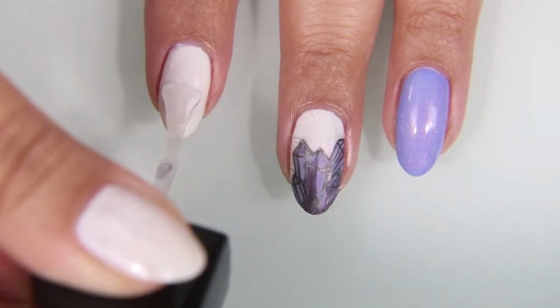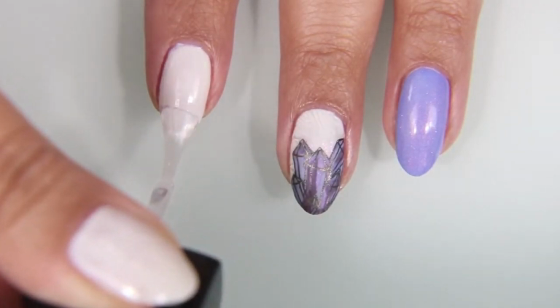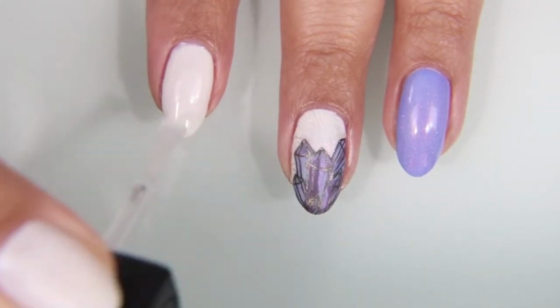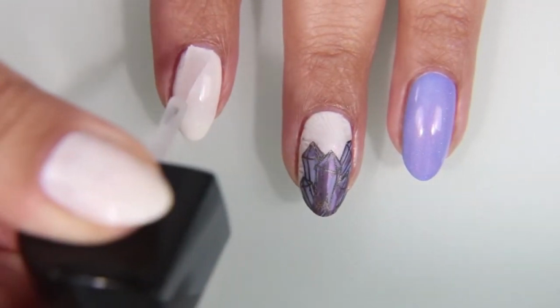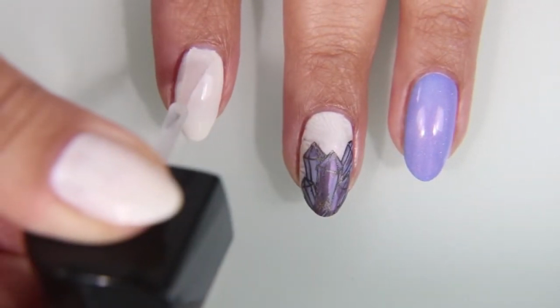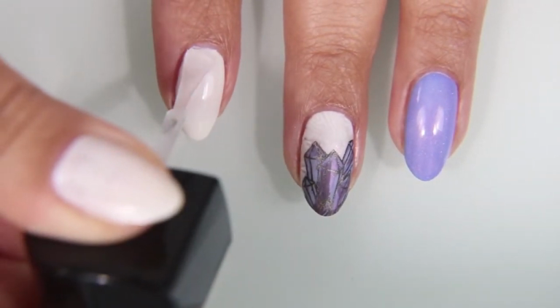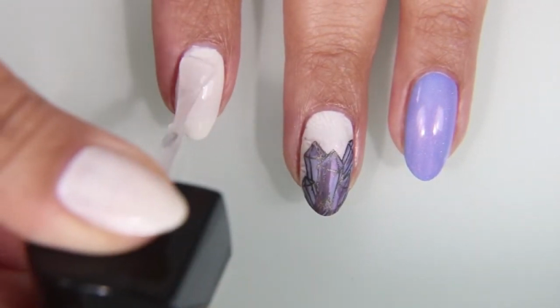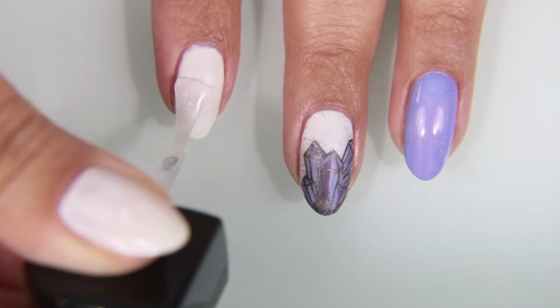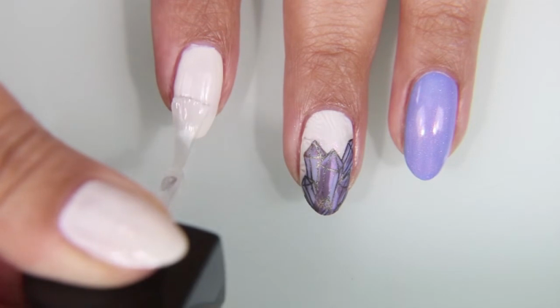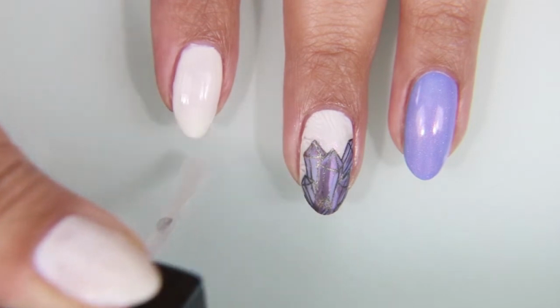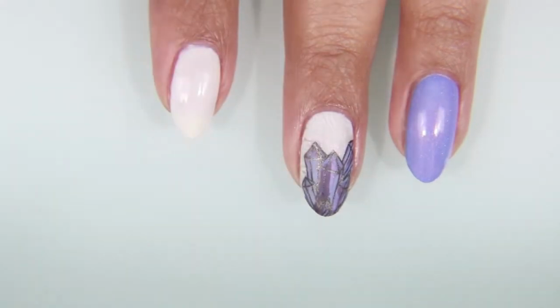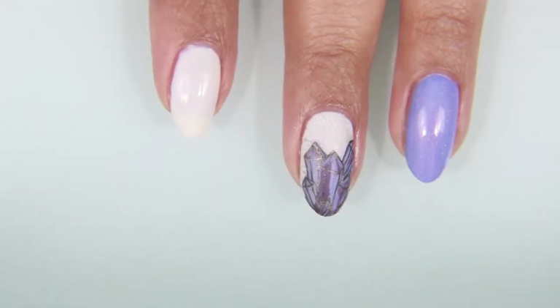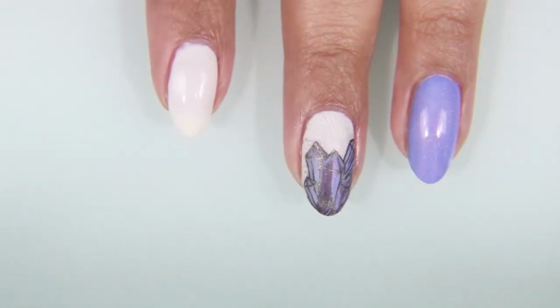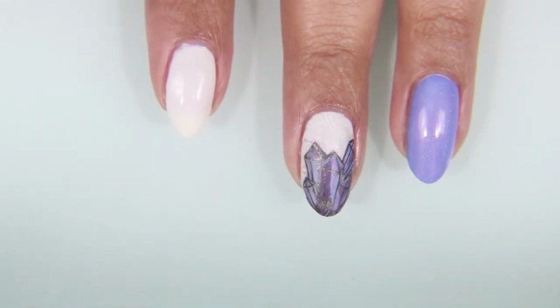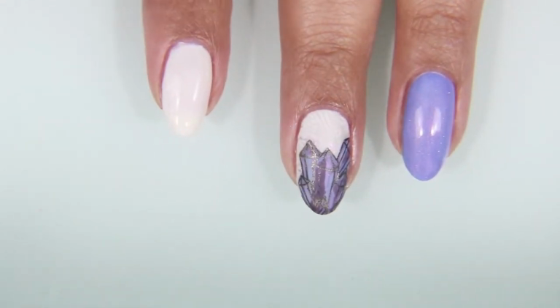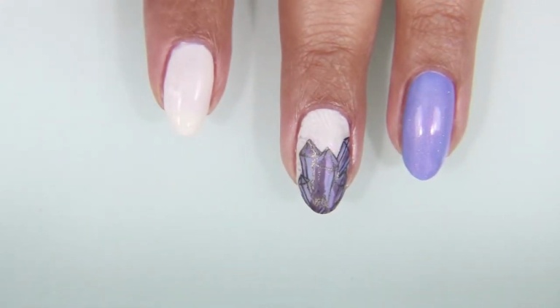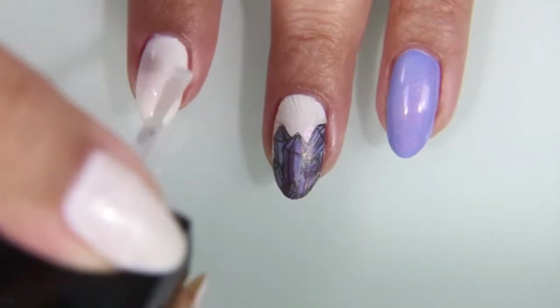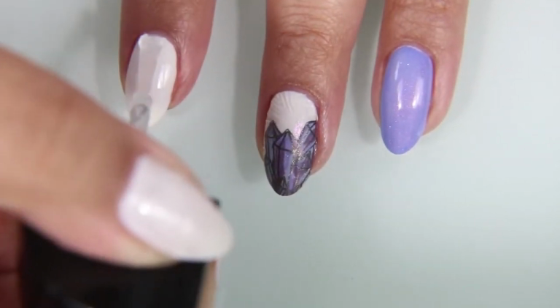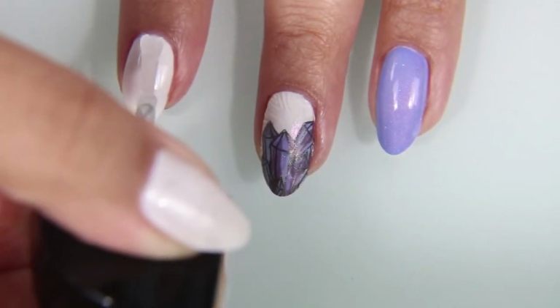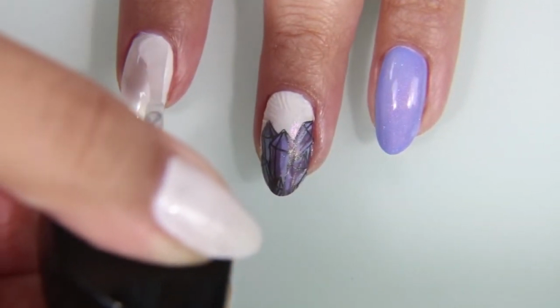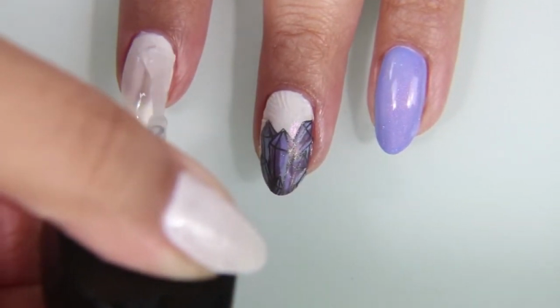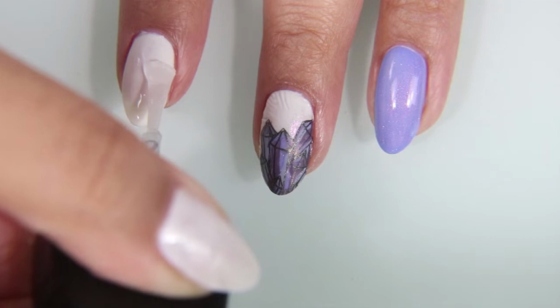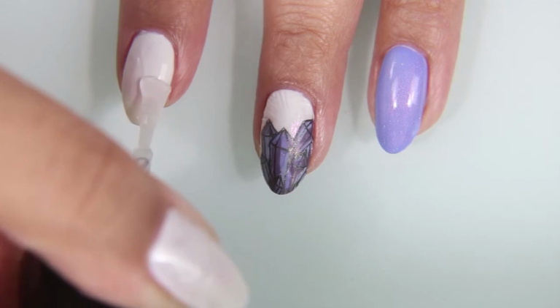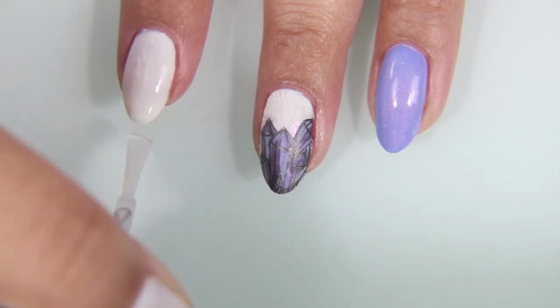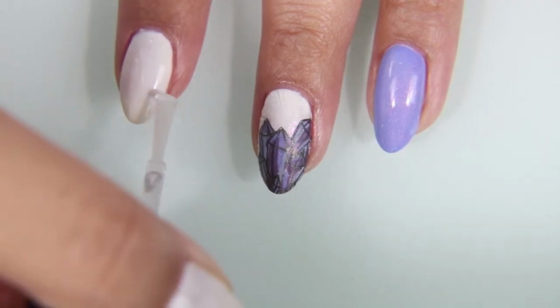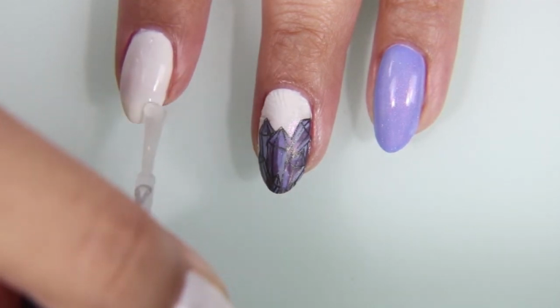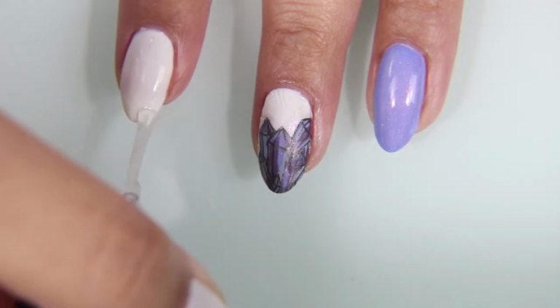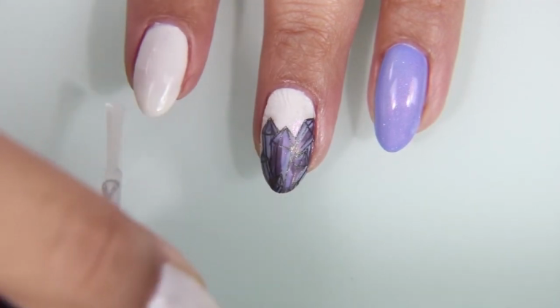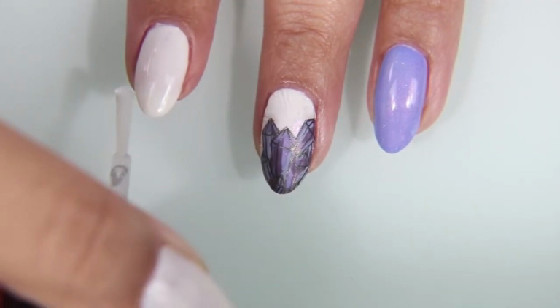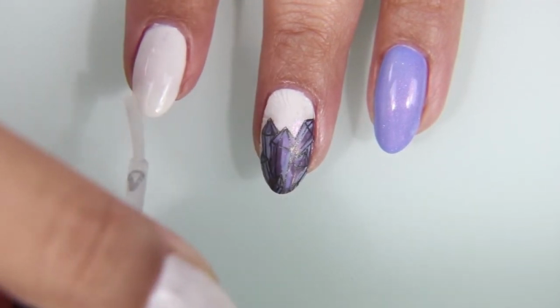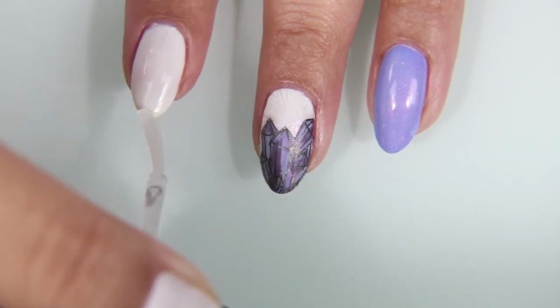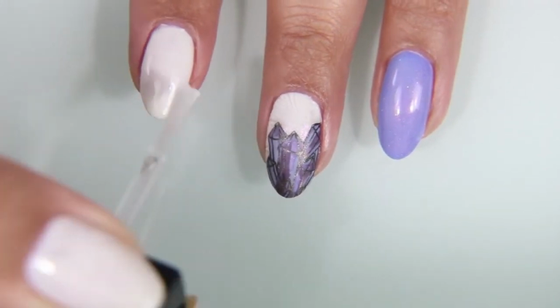After I do that, I'm putting just a nice thin coat of the Wet n Wild Clear Polish to make it sticky for the application of the decal. And I'm going to let that dry for about five minutes.